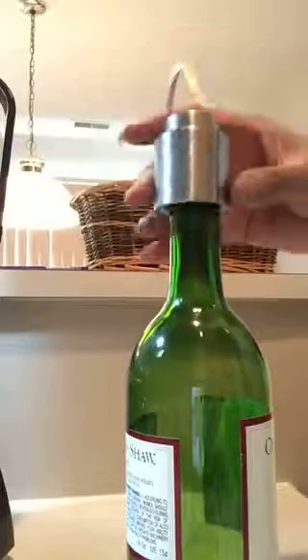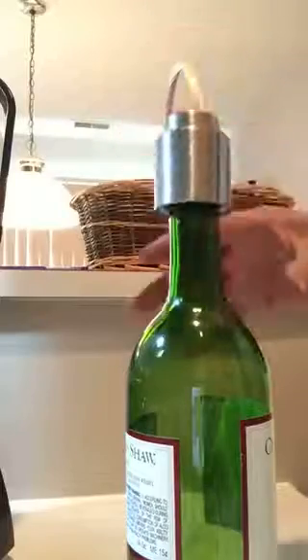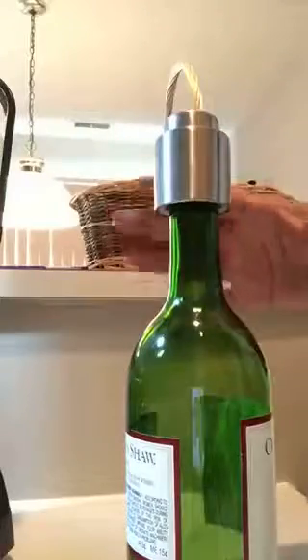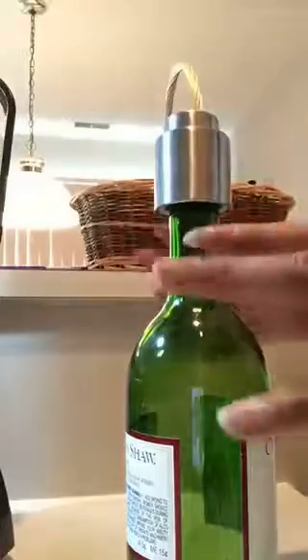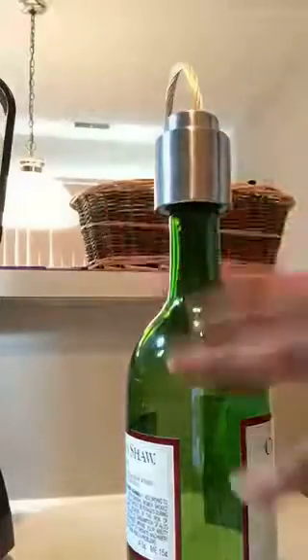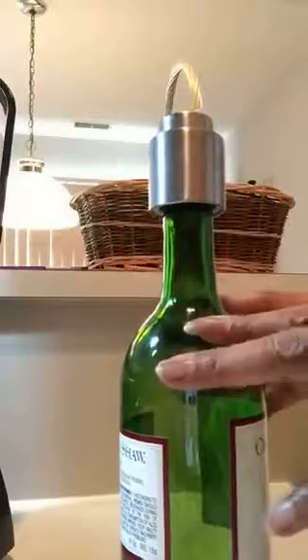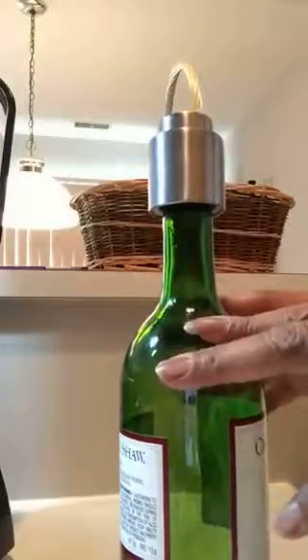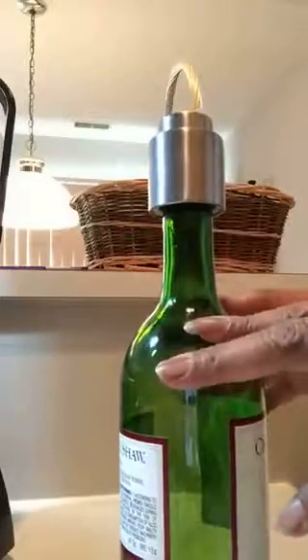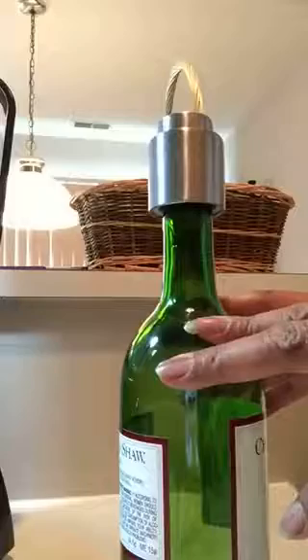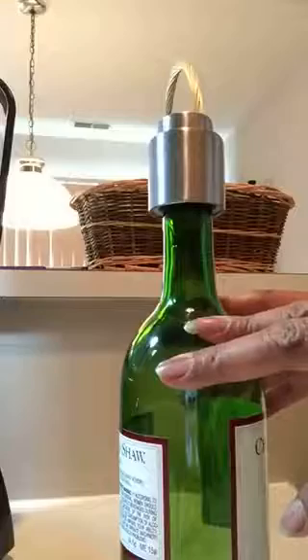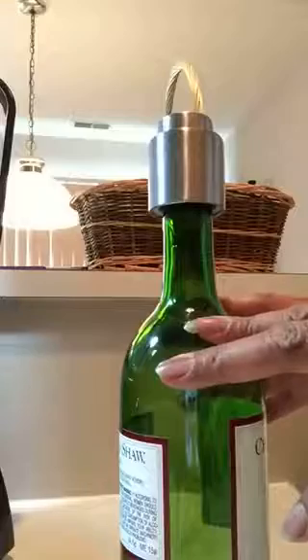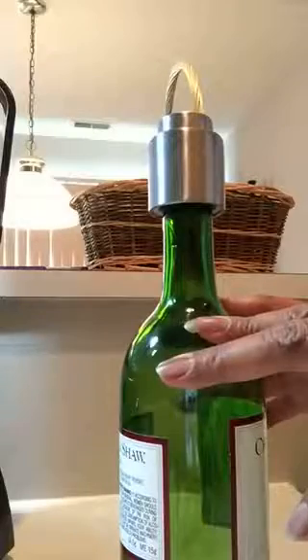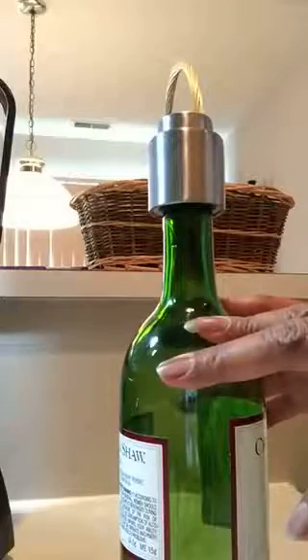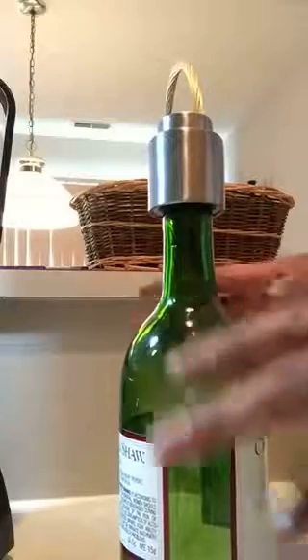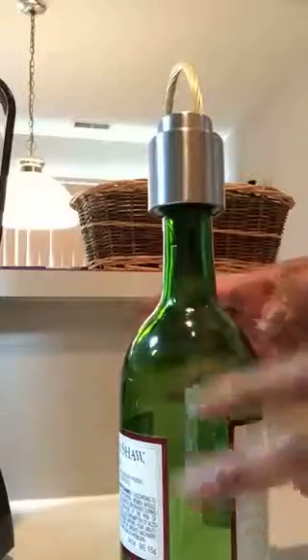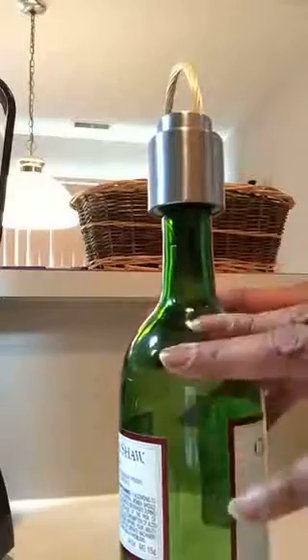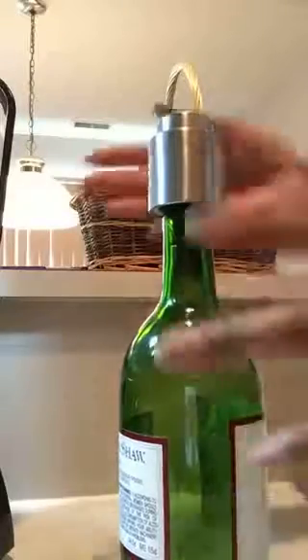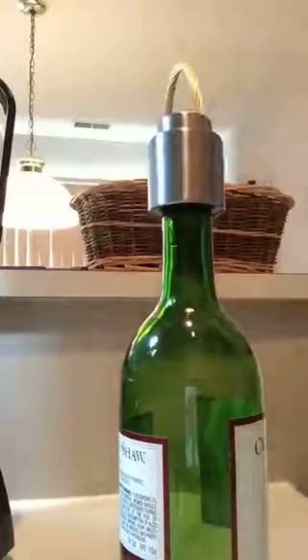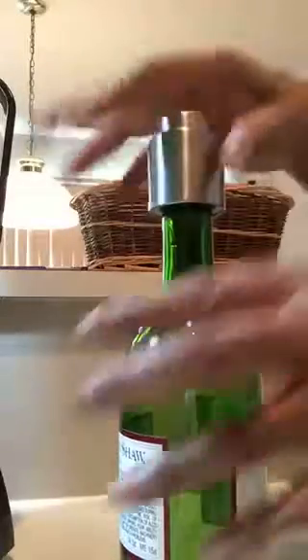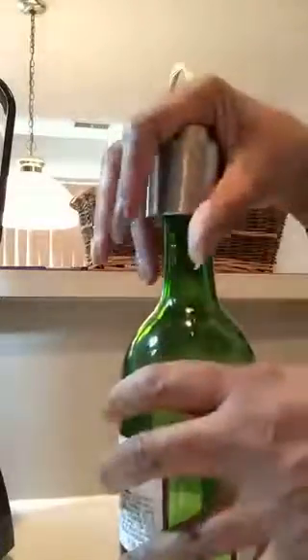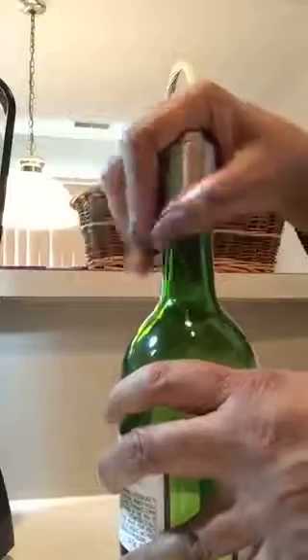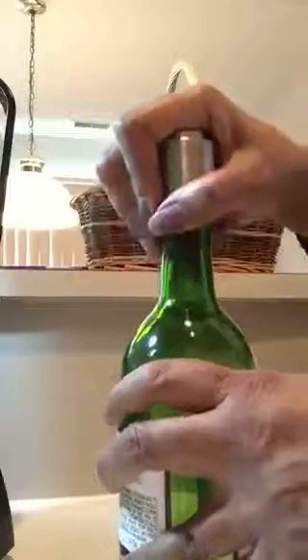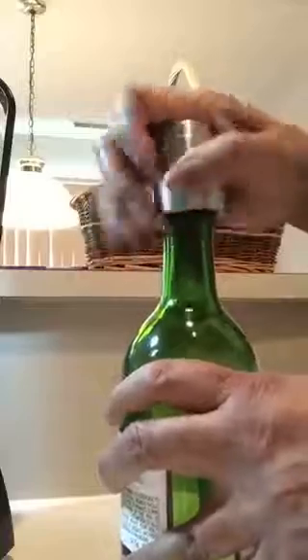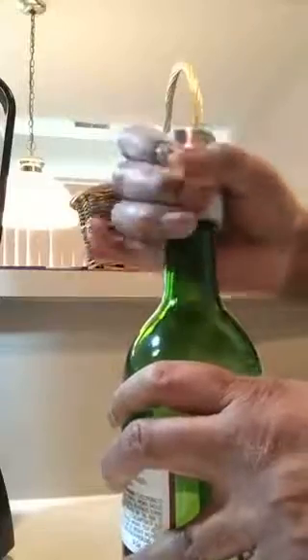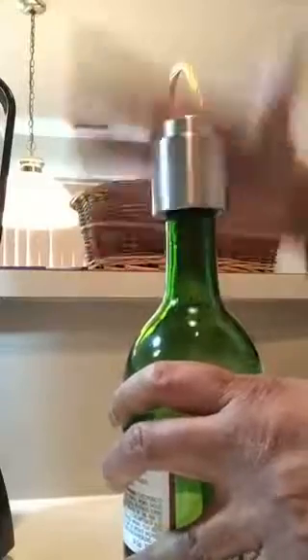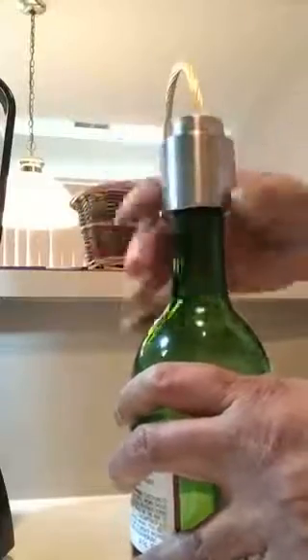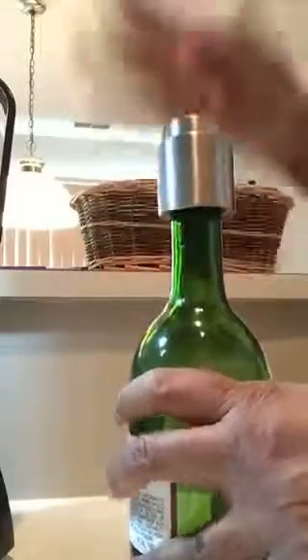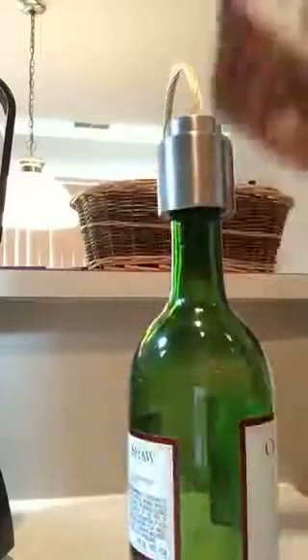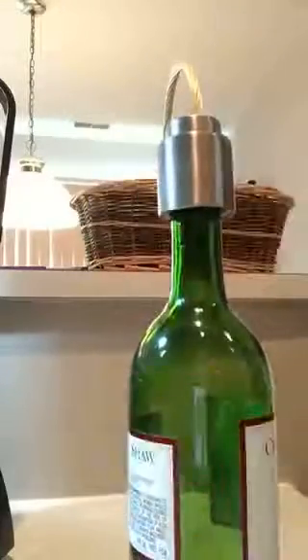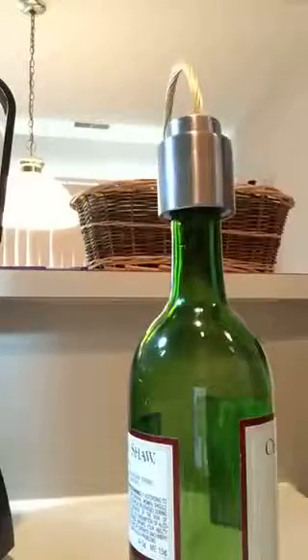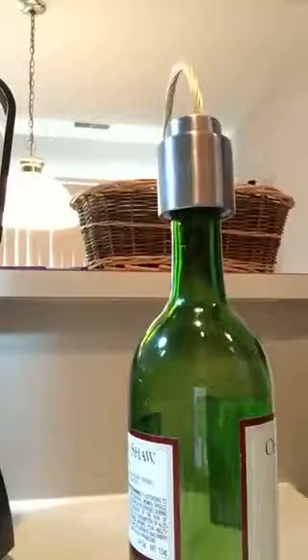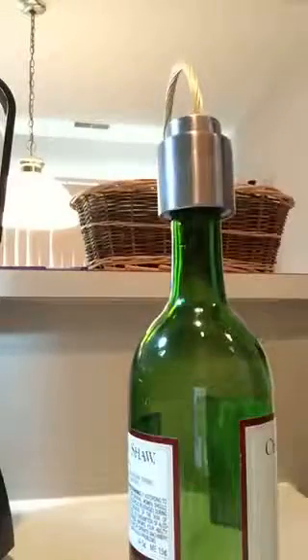It fits most standard wine bottles and I can say it's nice. Just pull it down and you're all set.